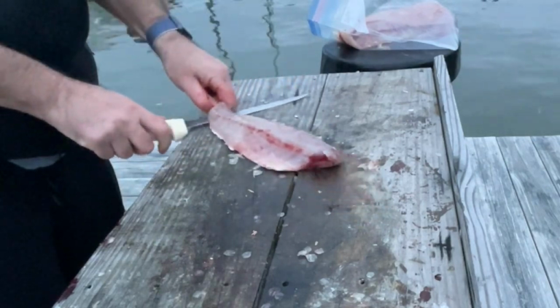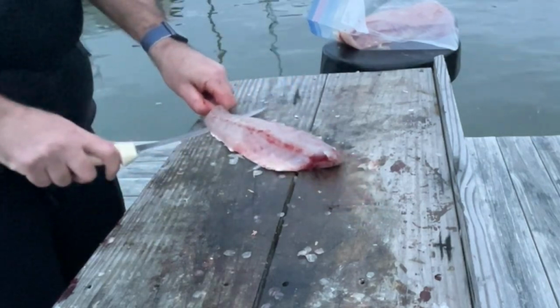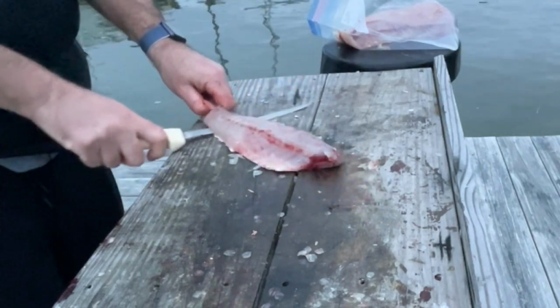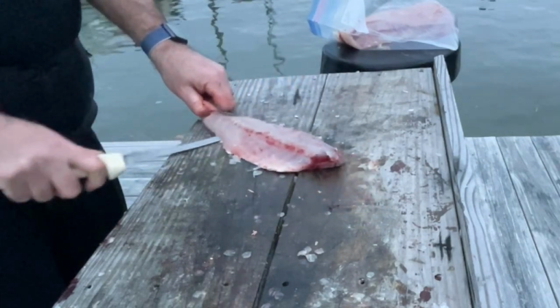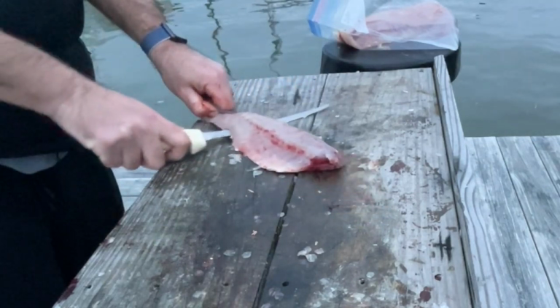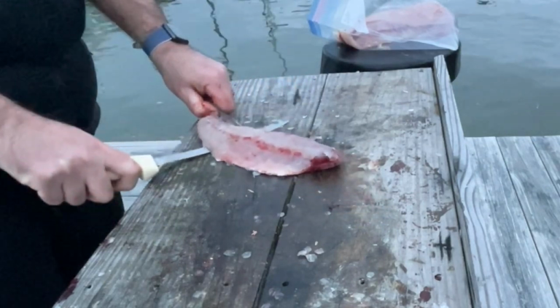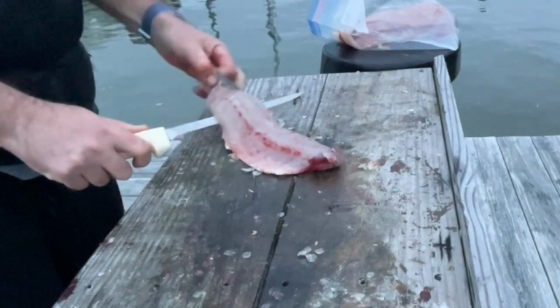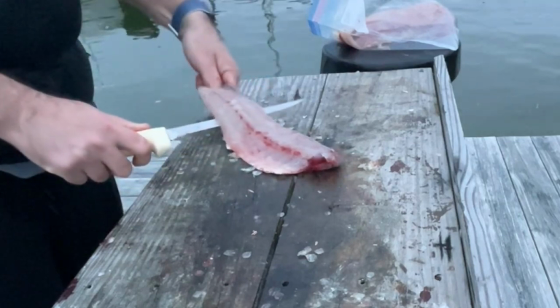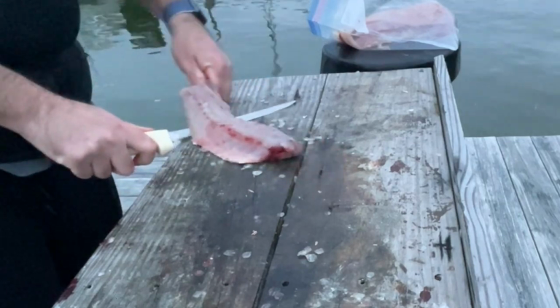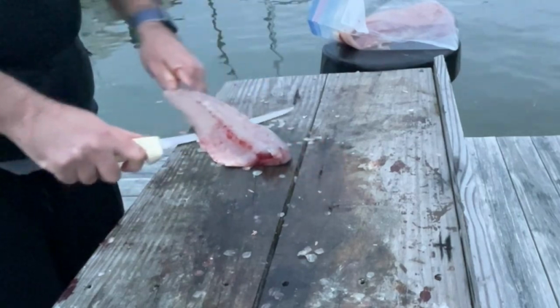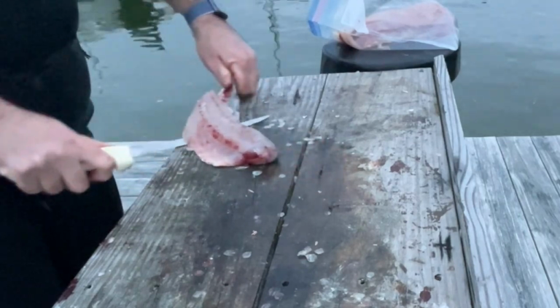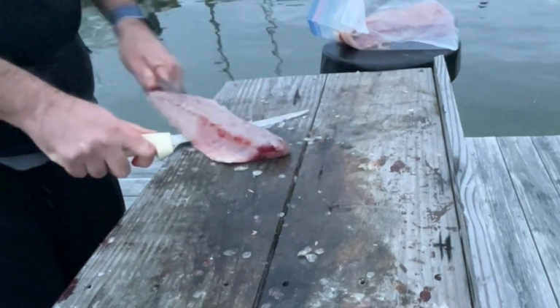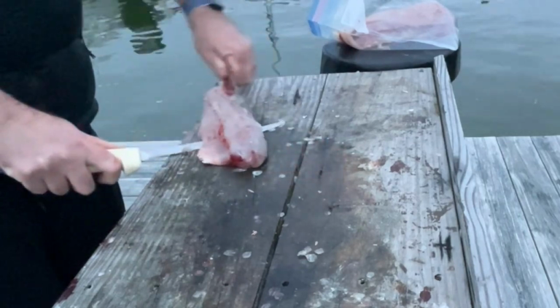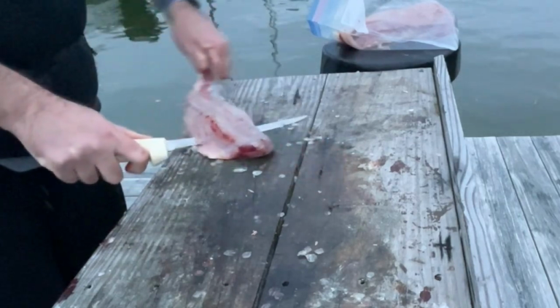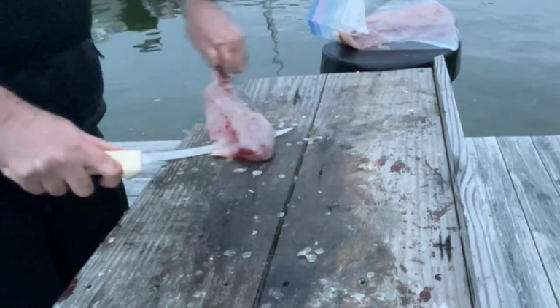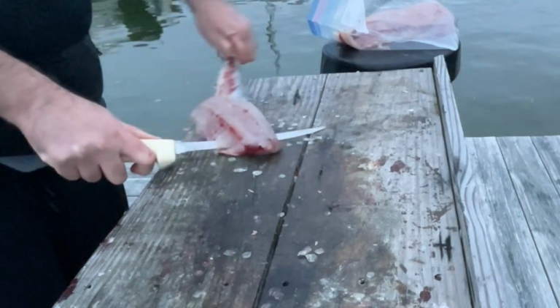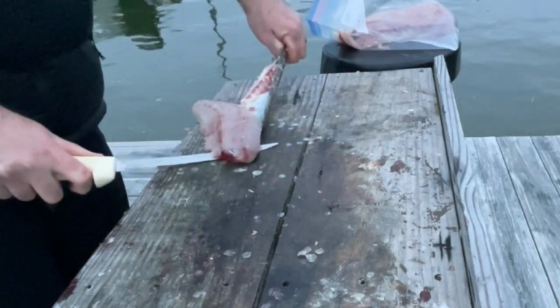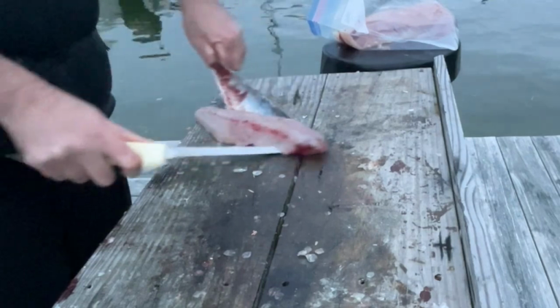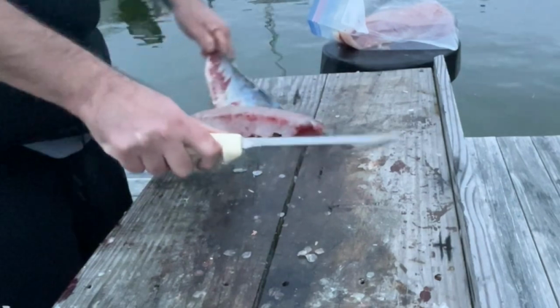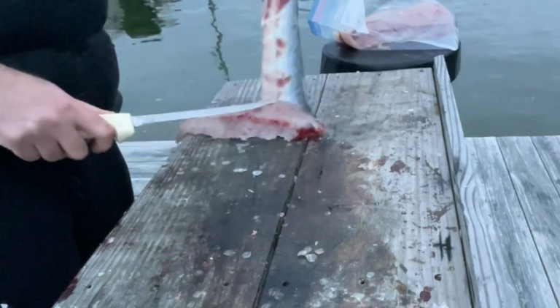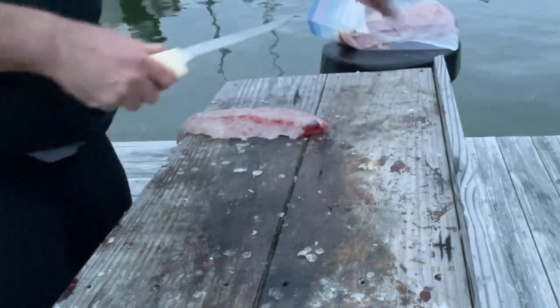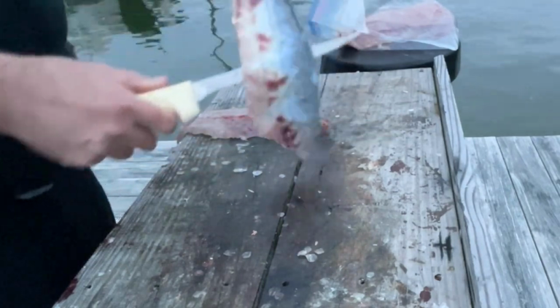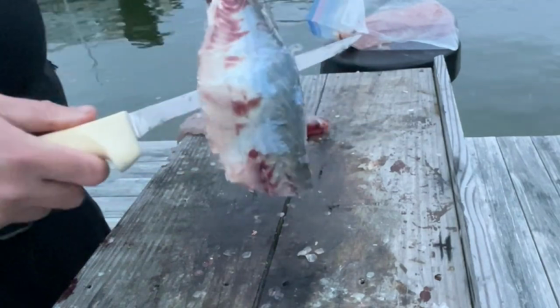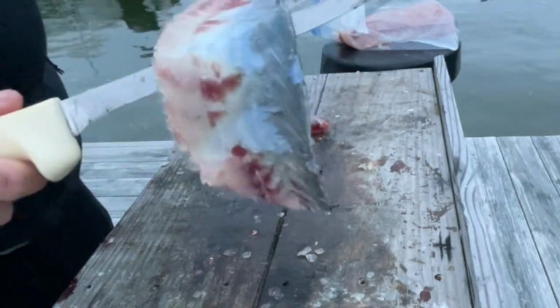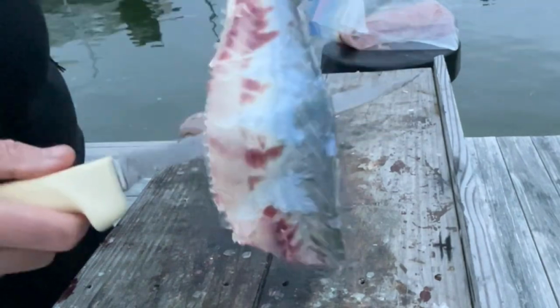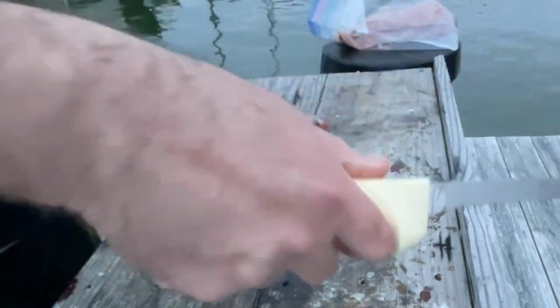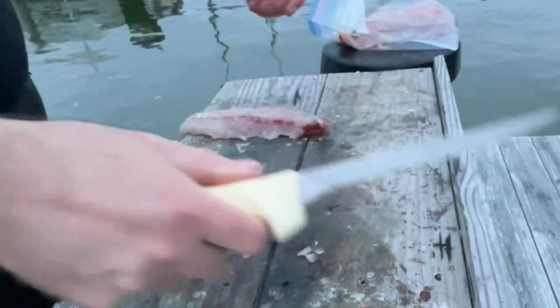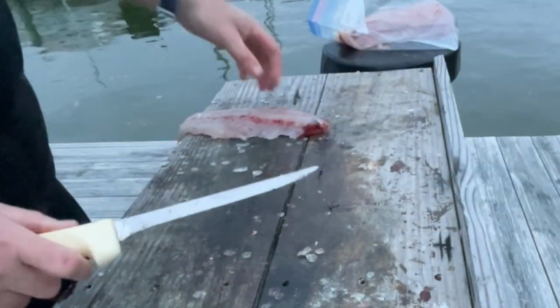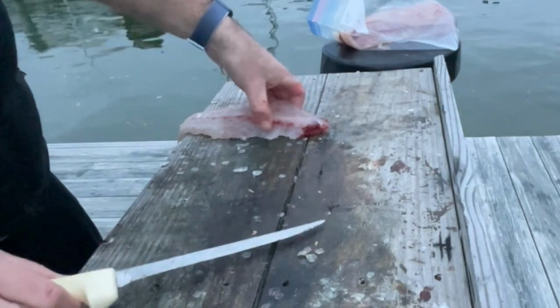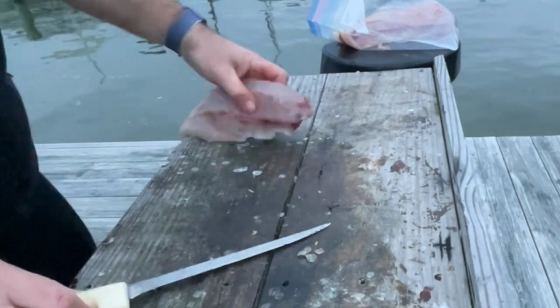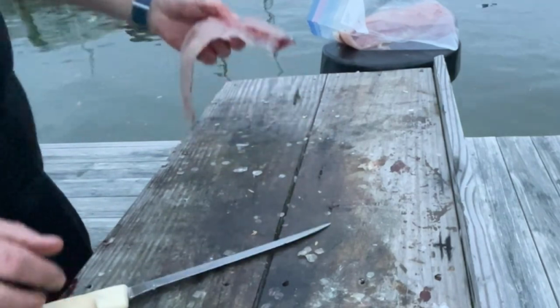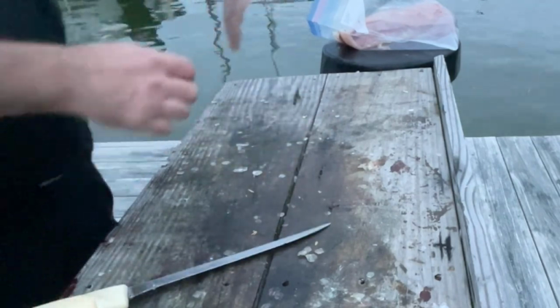Hopefully this was helpful and gives you a good idea how to clean your striped bass when you bring them home. There are so many different ways — you can leave them whole and all that — but I really like them filleted. I'm going to cut these ones up into rockfish nuggets and hopefully show it to you later. Have a great day, see you on the next video.